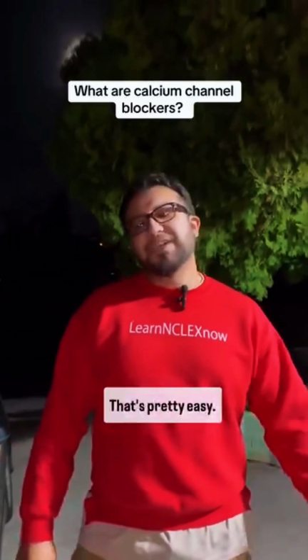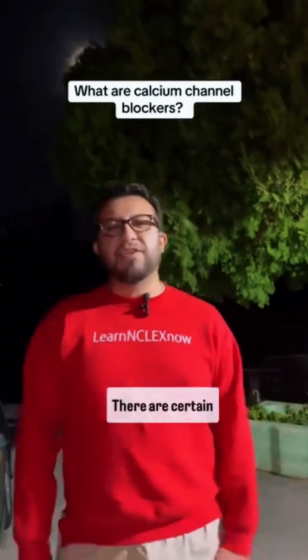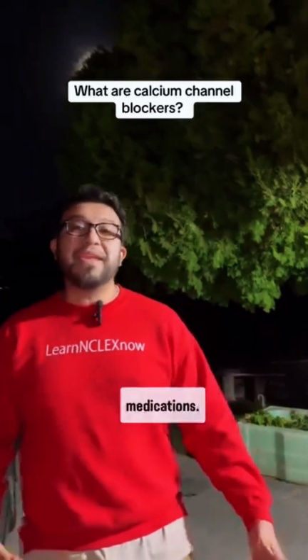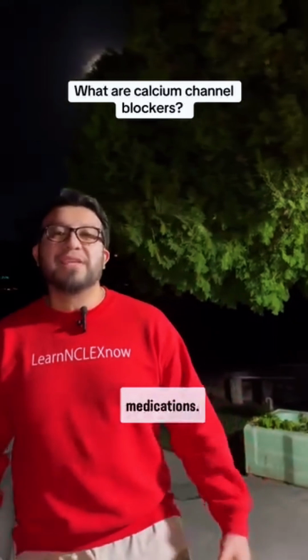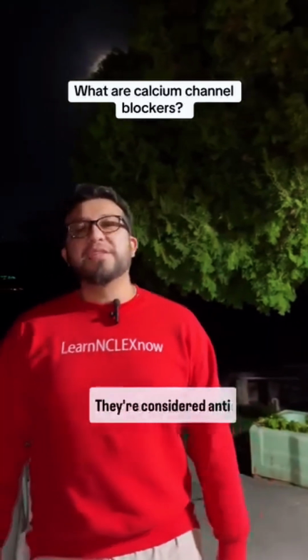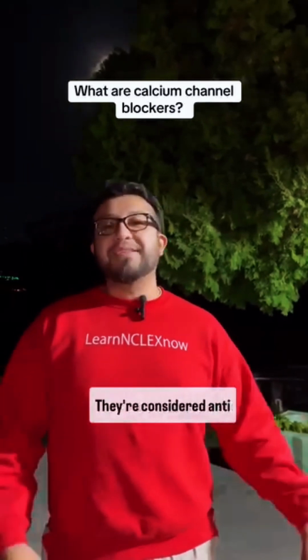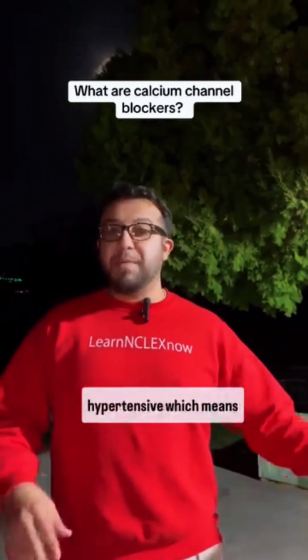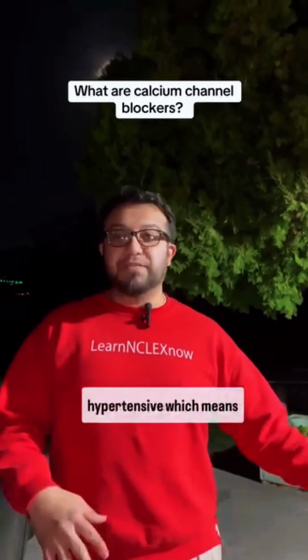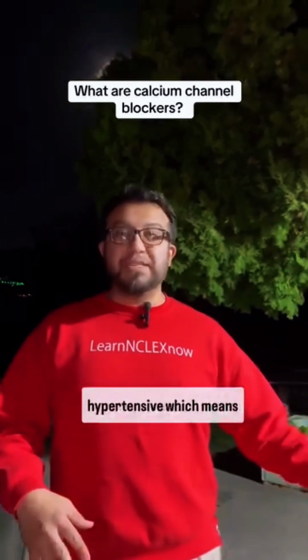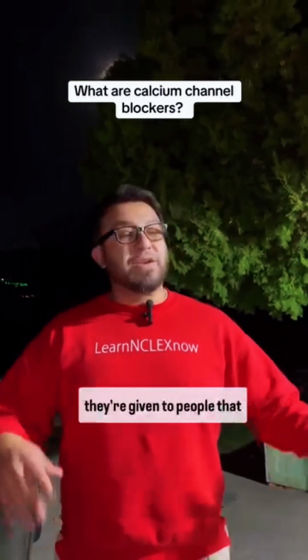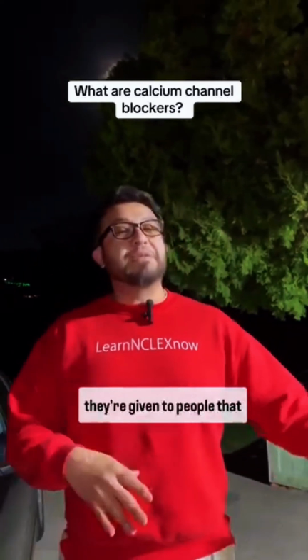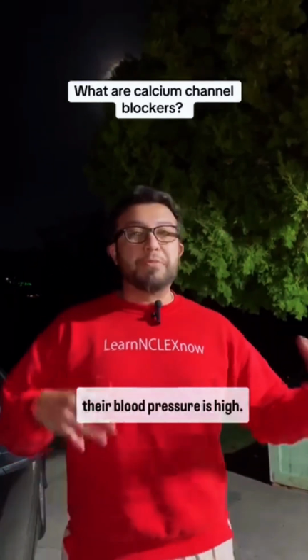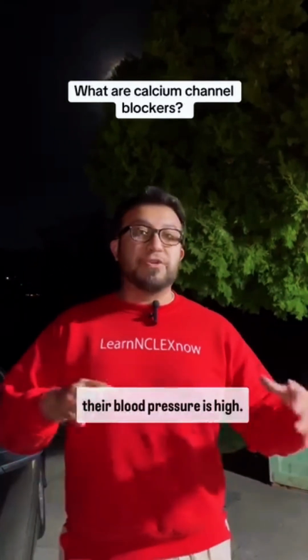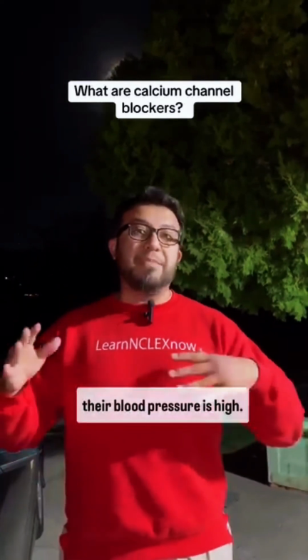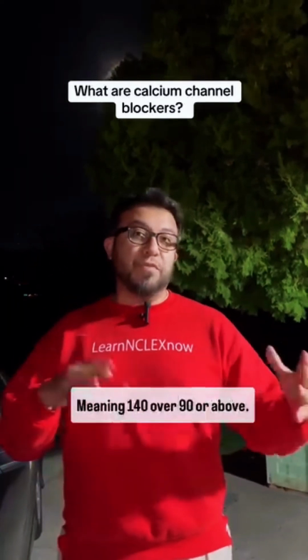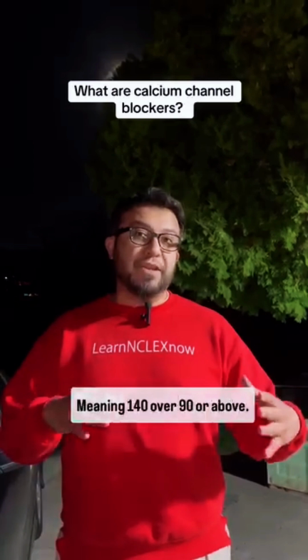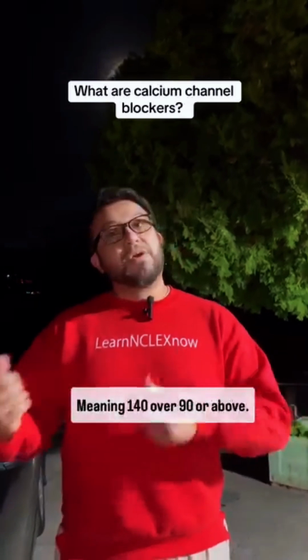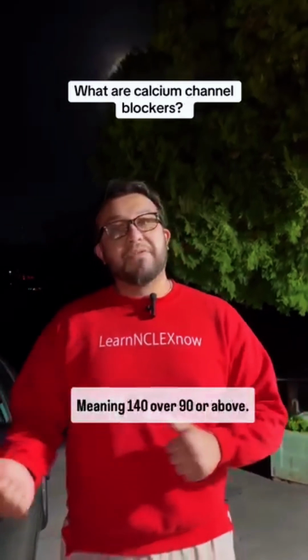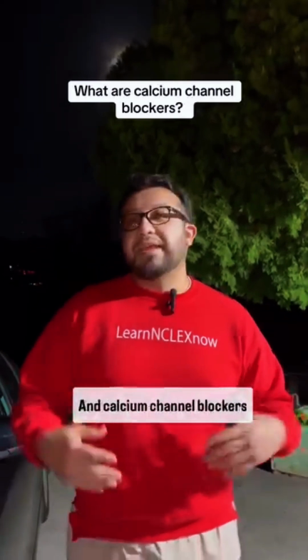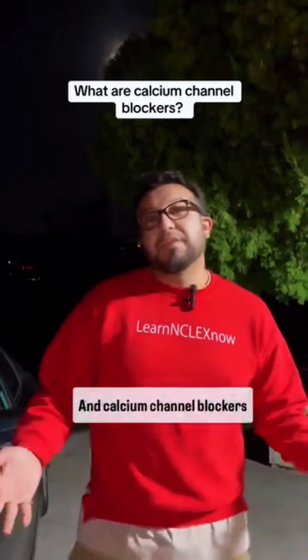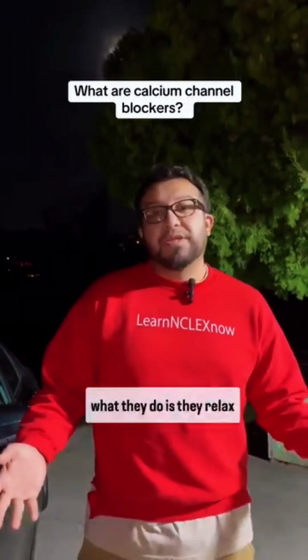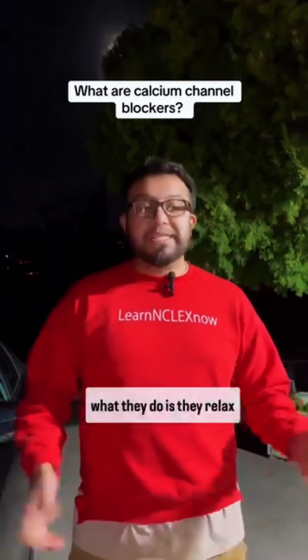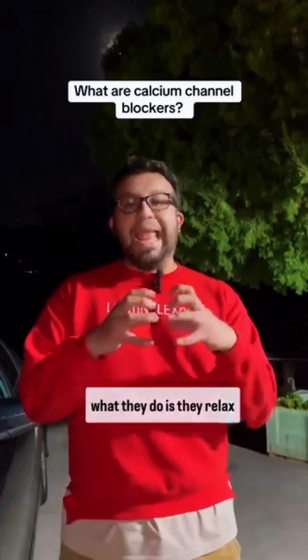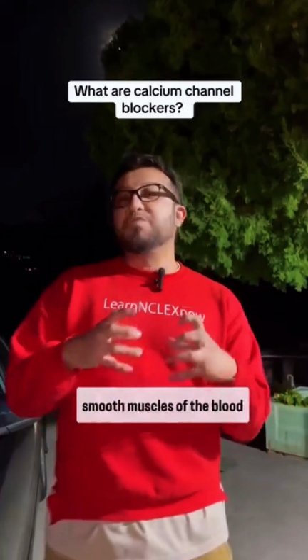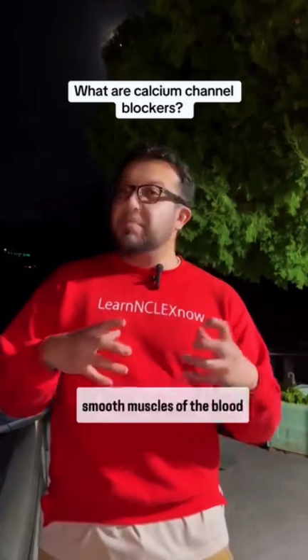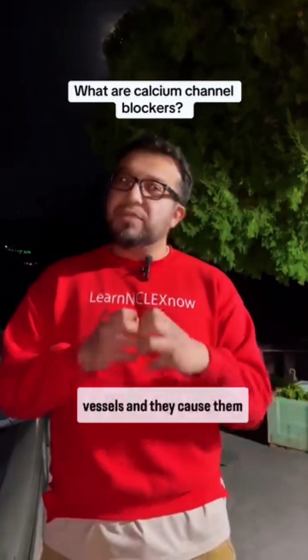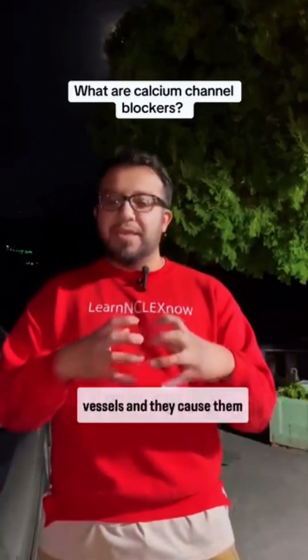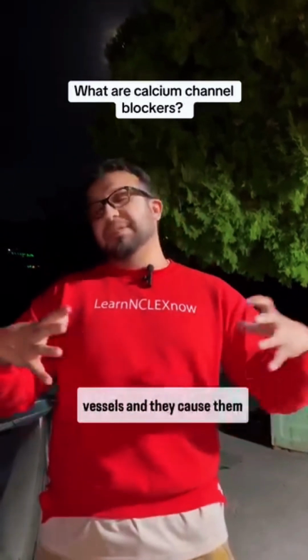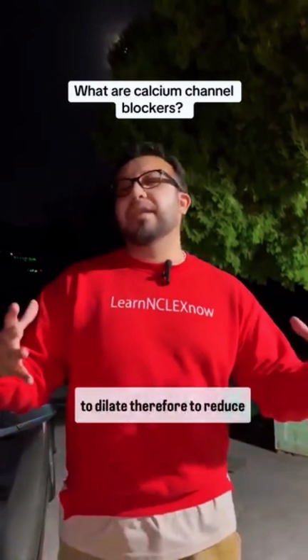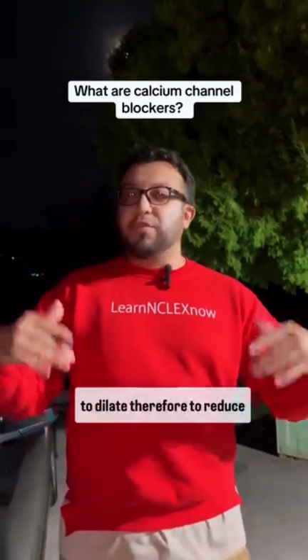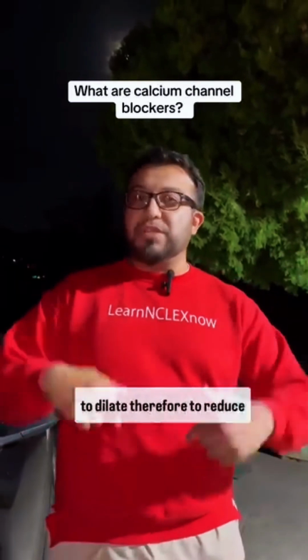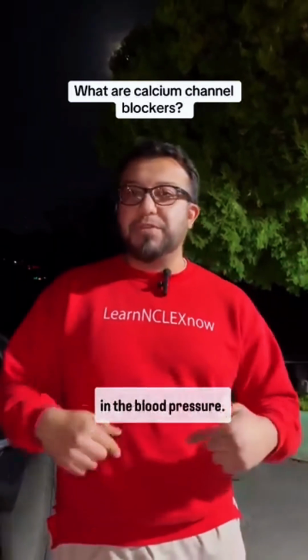That's pretty easy. There are certain medications, they're considered anti-hypertensives, which means they're given to people whose blood pressure is high, meaning 140 over 90 or above. Calcium channel blockers relax smooth muscles of the blood vessels and cause them to dilate, therefore reducing blood pressure.